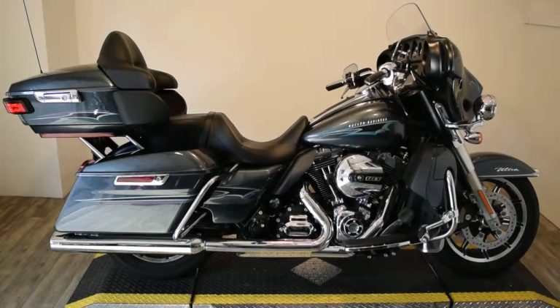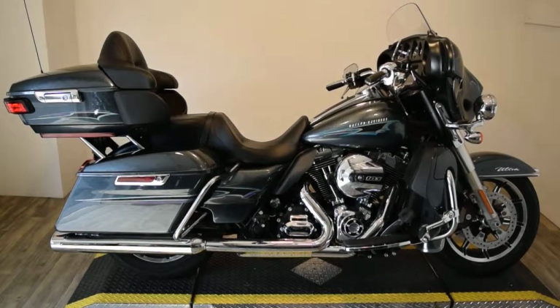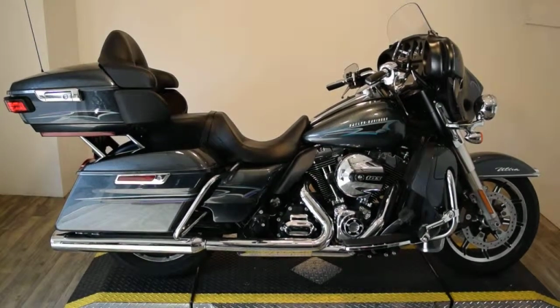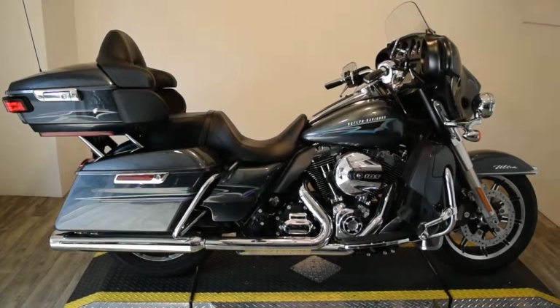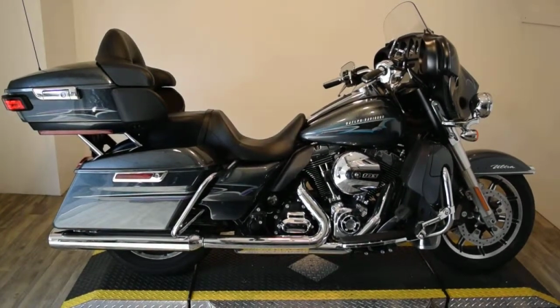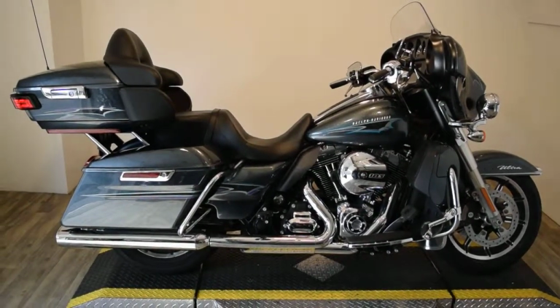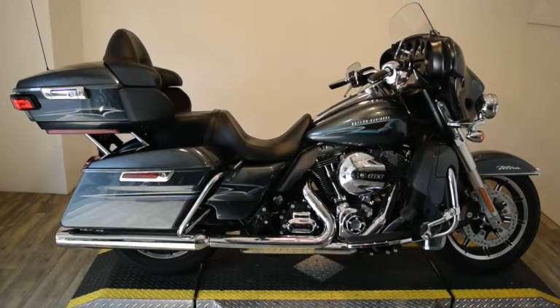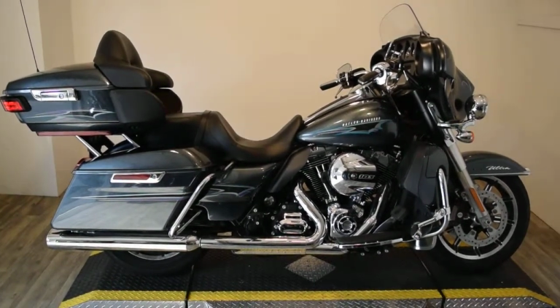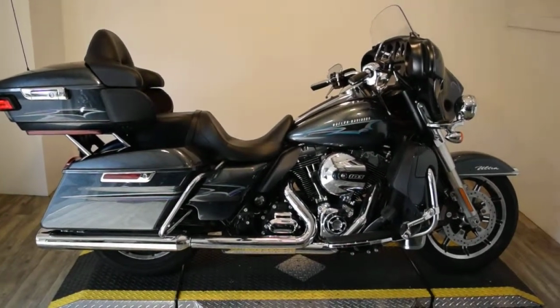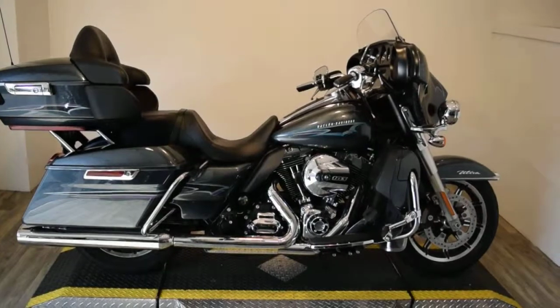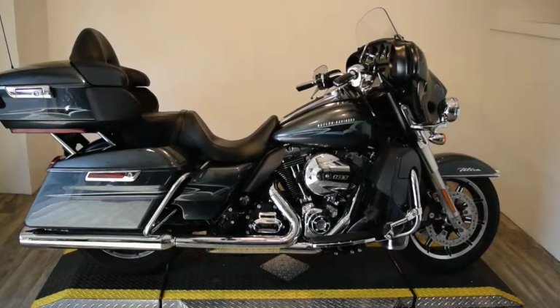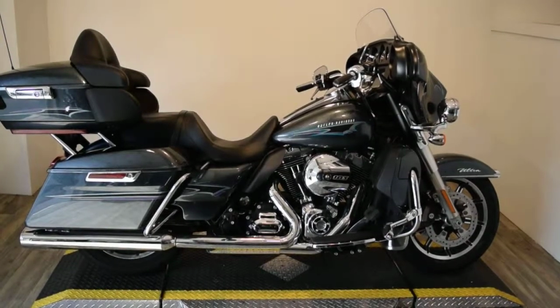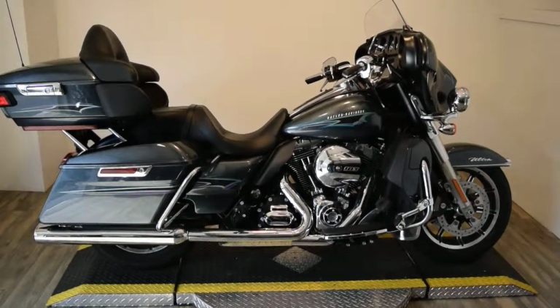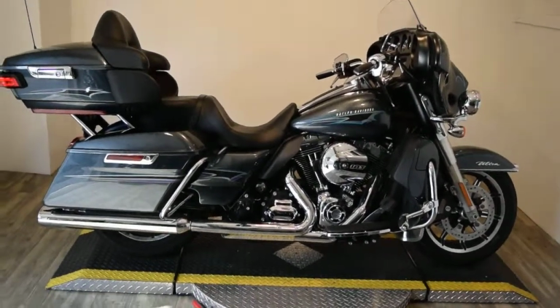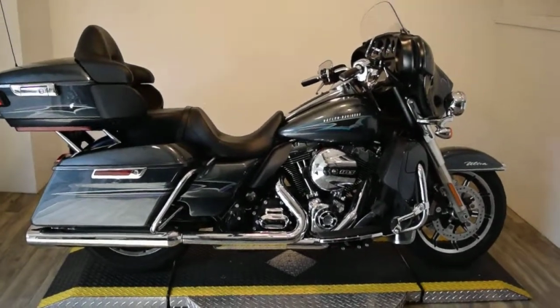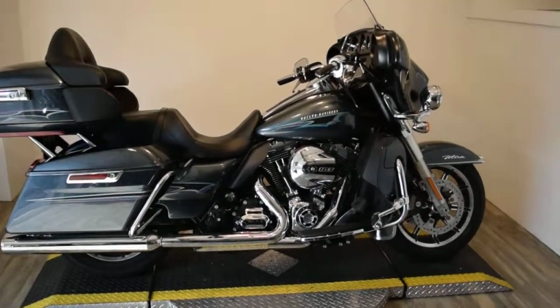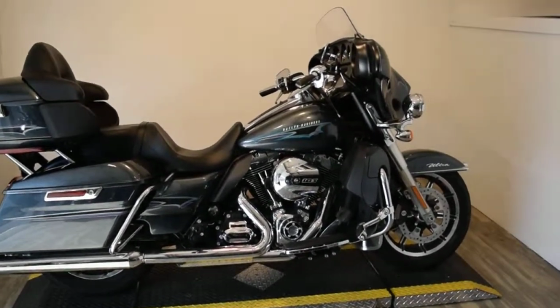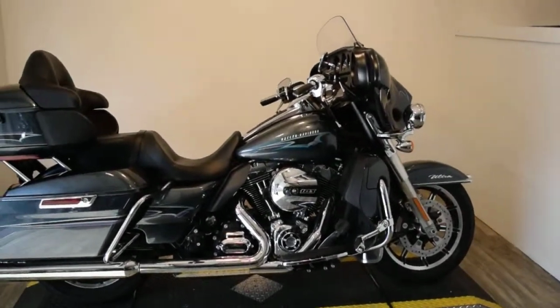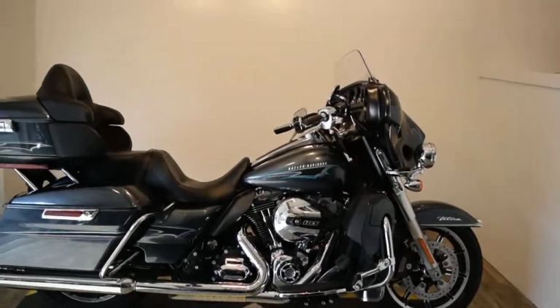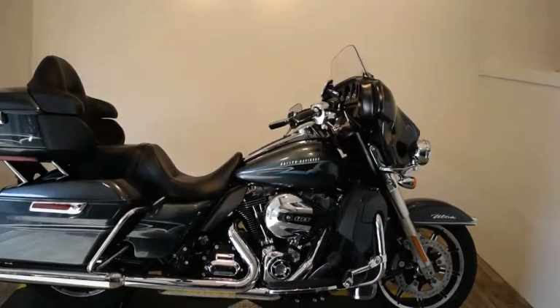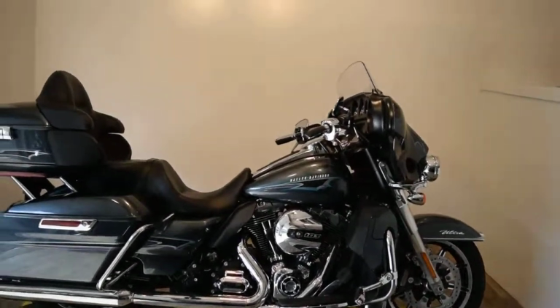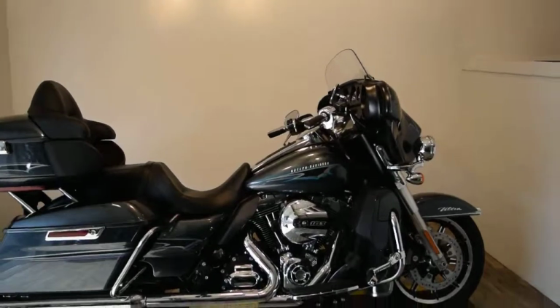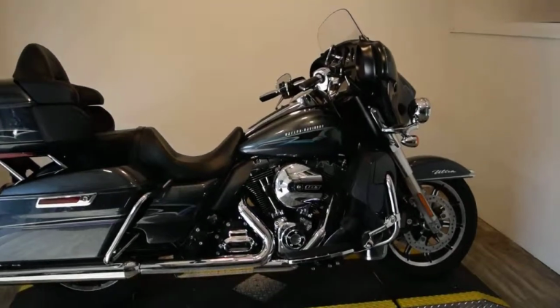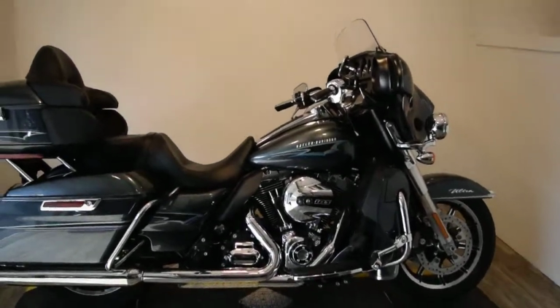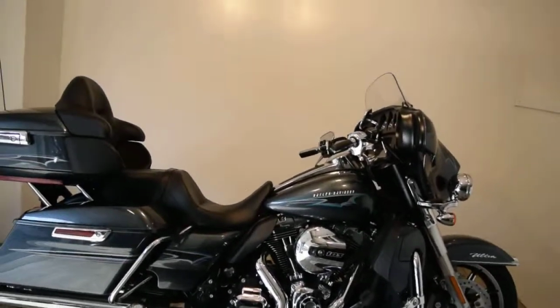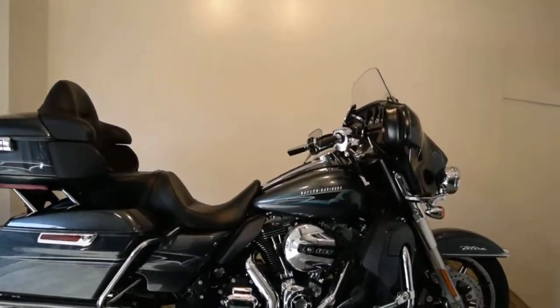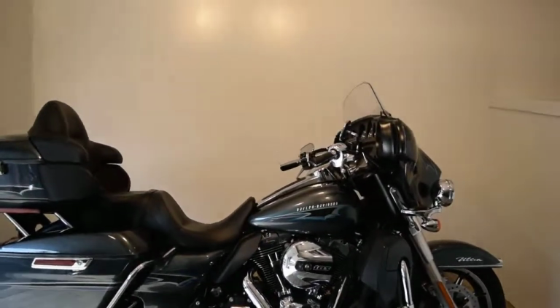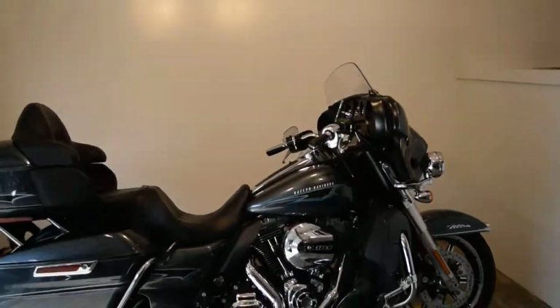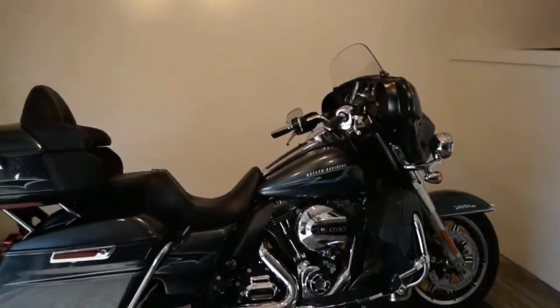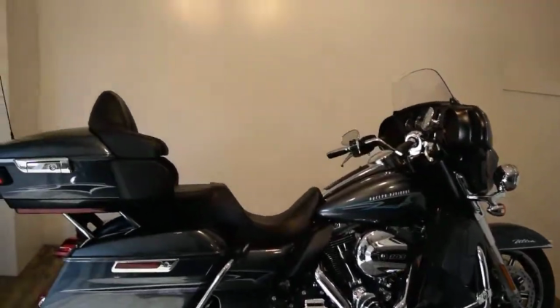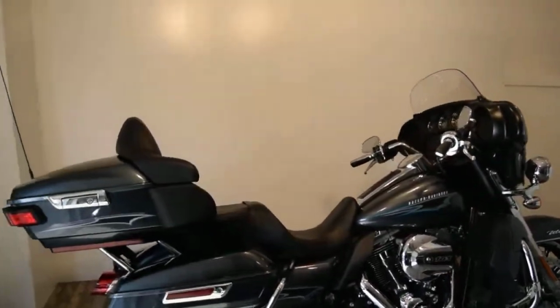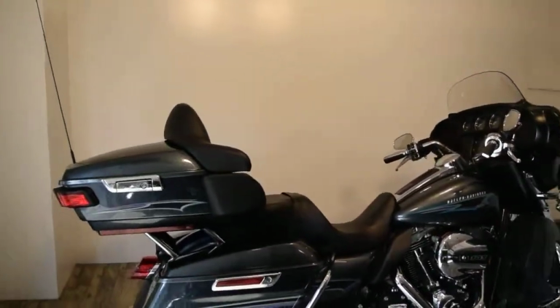Monster Power Sports is offering this 2015 Harley-Davidson Ultra Classic Low. The color is Black Magic, very rare. It's got a 103 motor, ABS brakes, Navi. This has got a lot of extras on it.